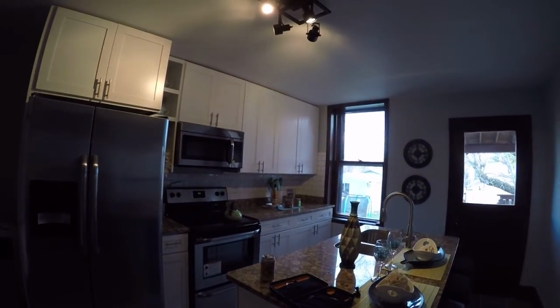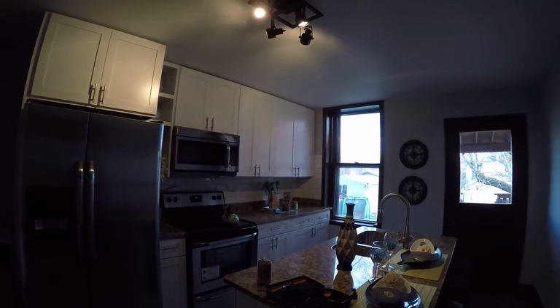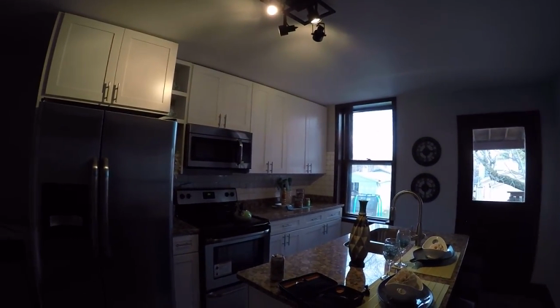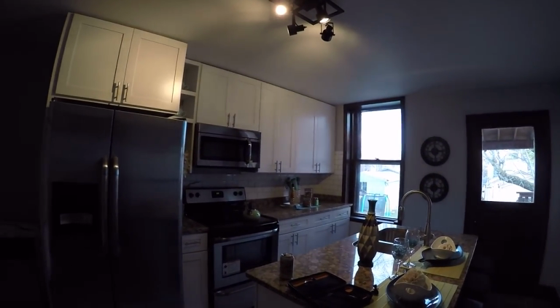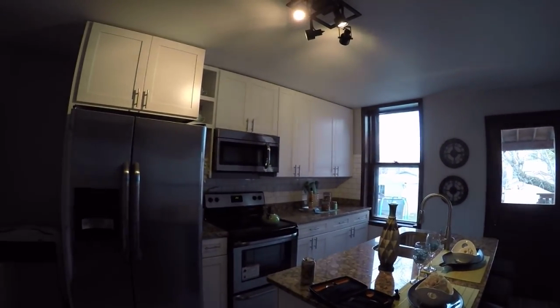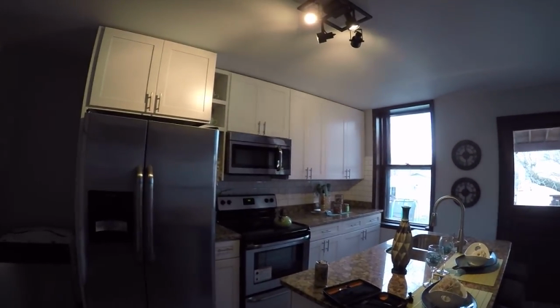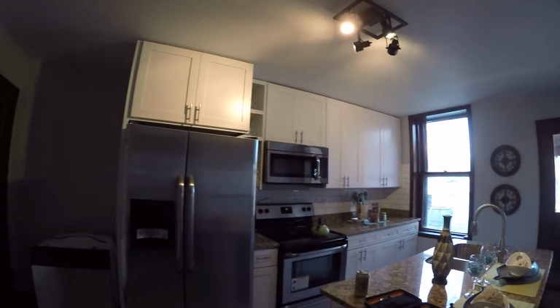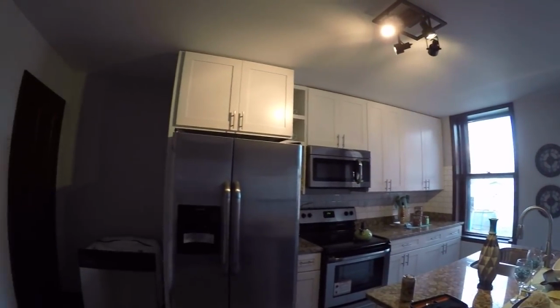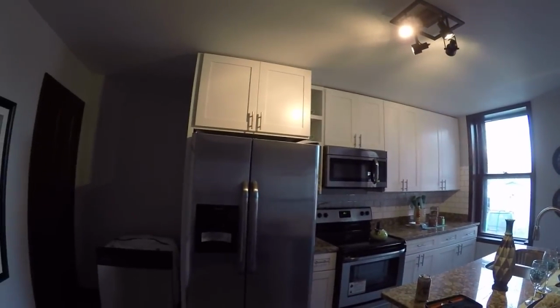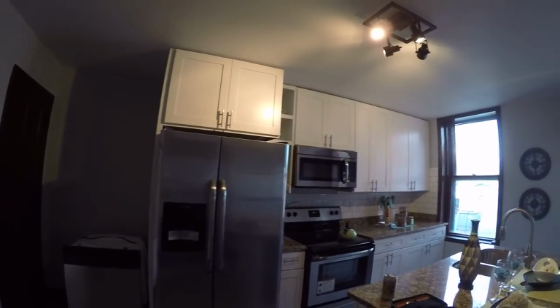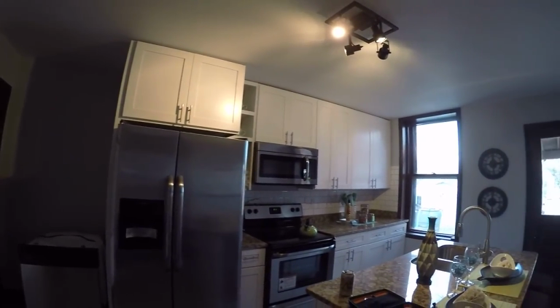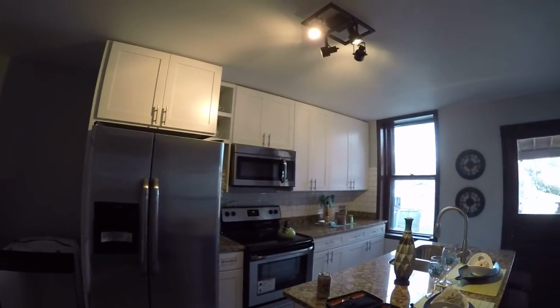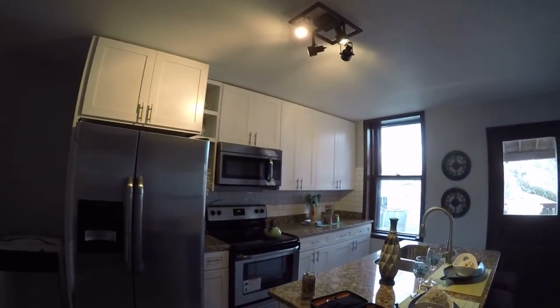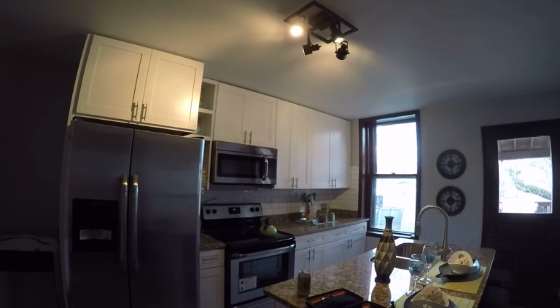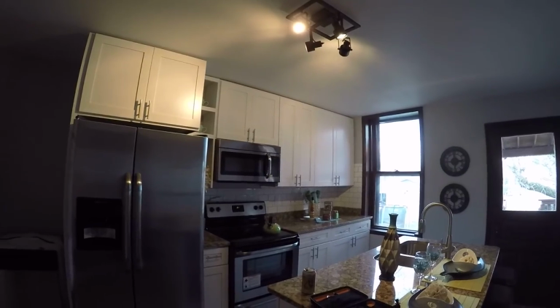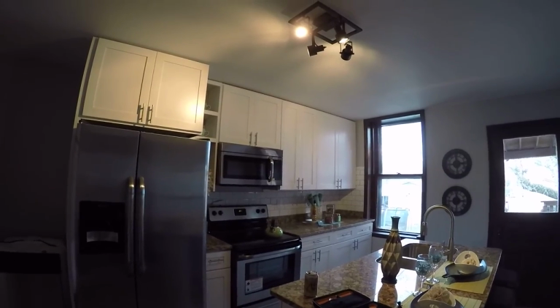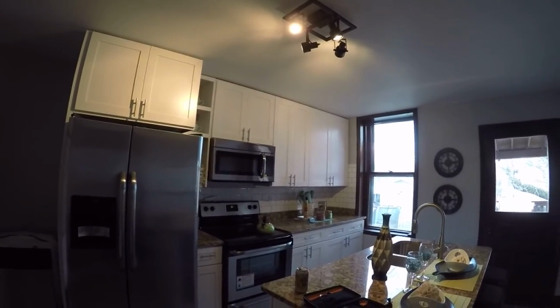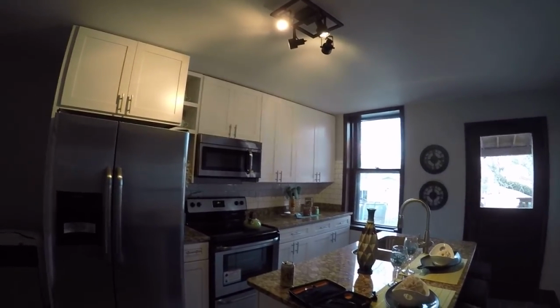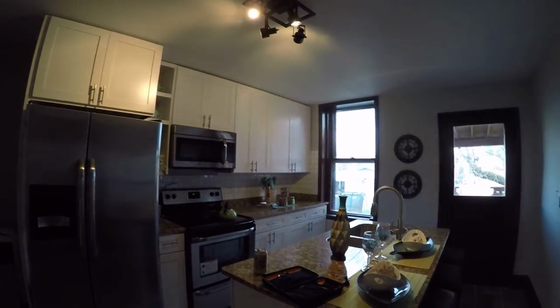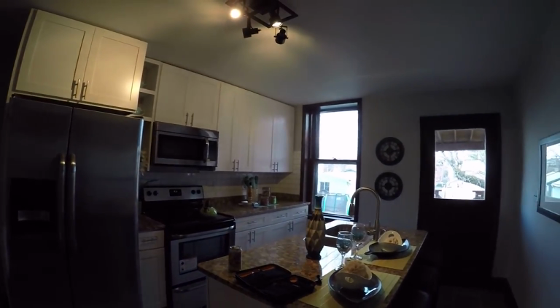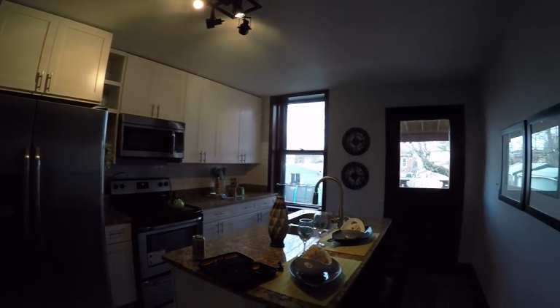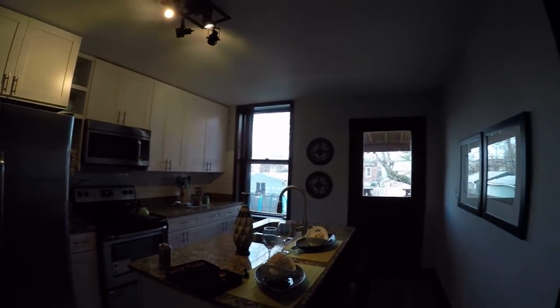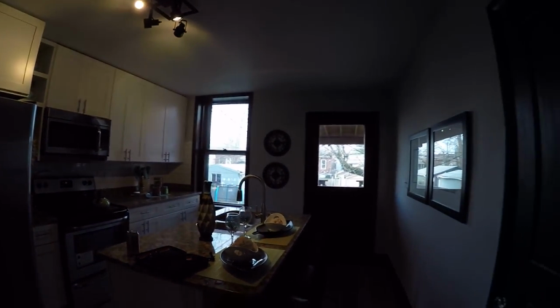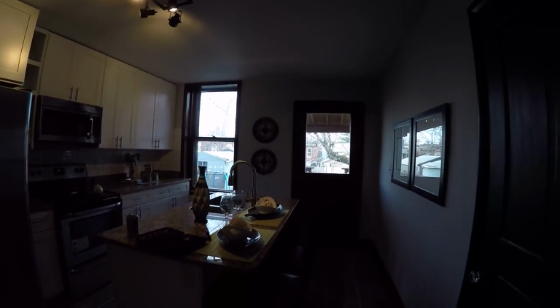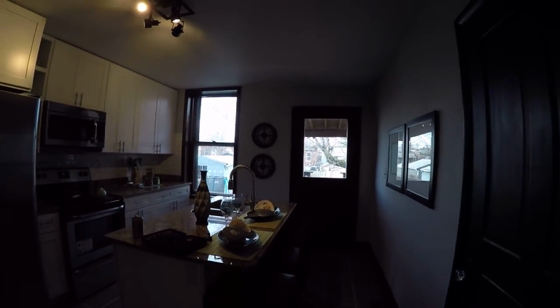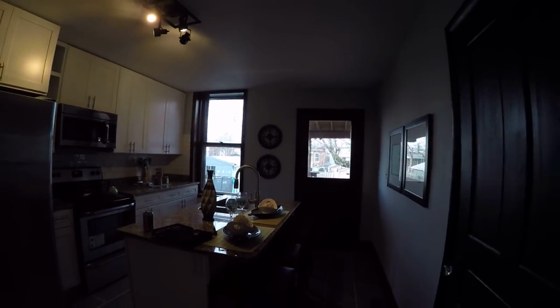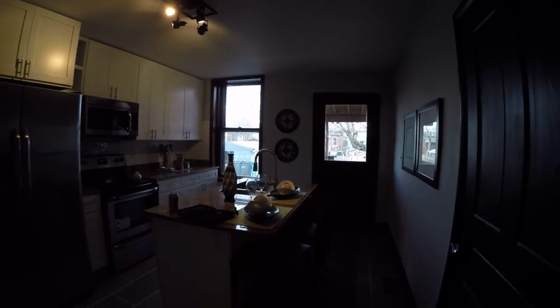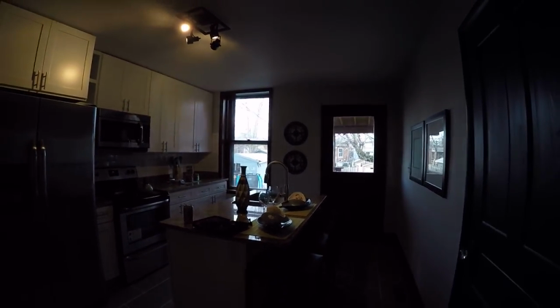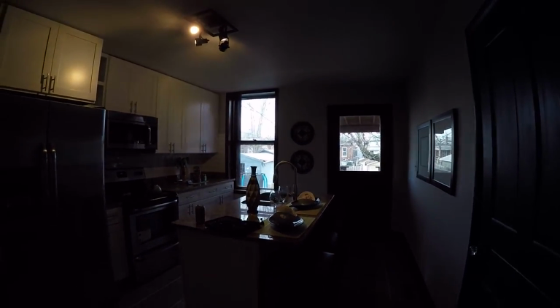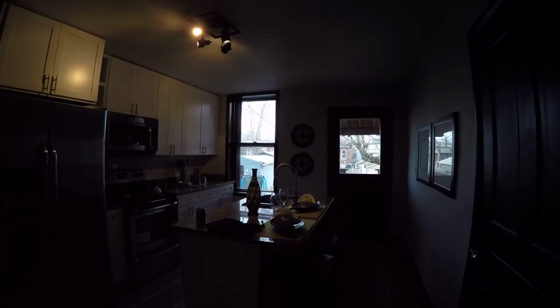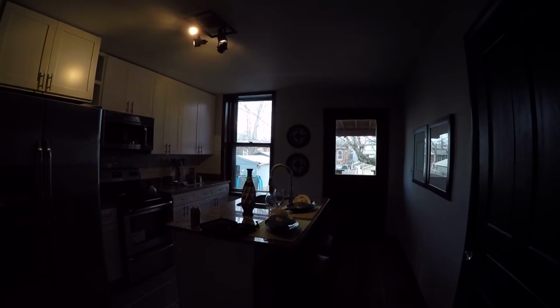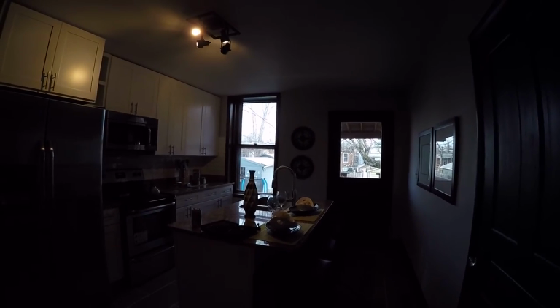New granite countertops. We have brand new cabinets, pulls, and stainless steel appliances. There's a breakfast bar here under the brand new countertop.